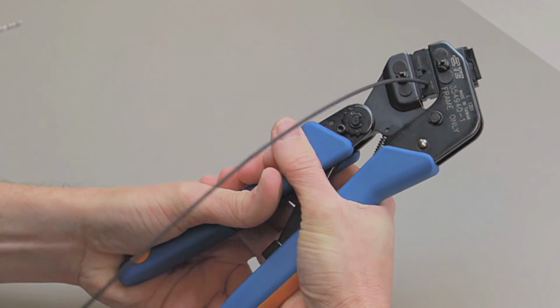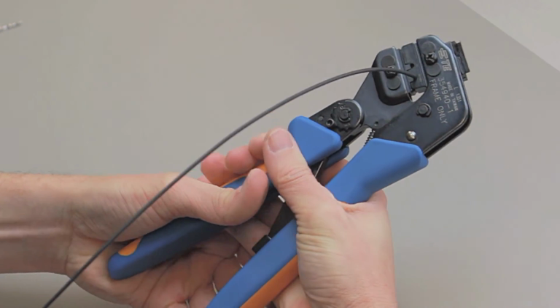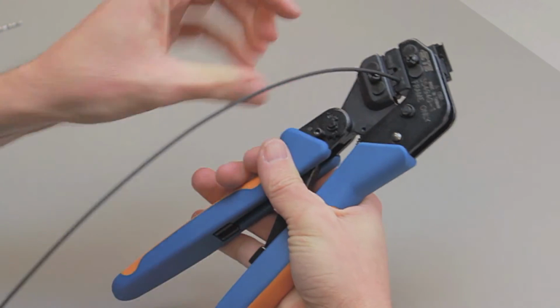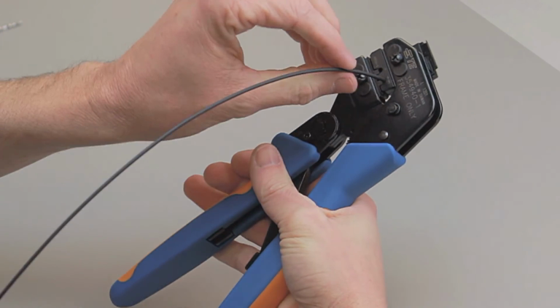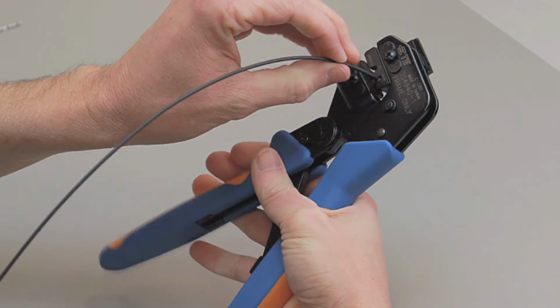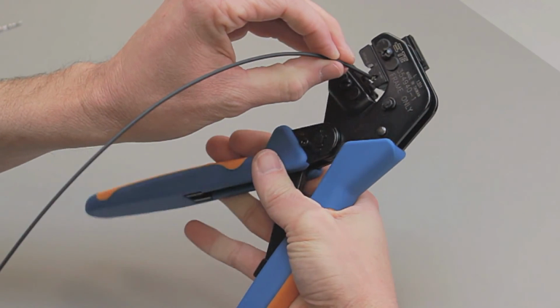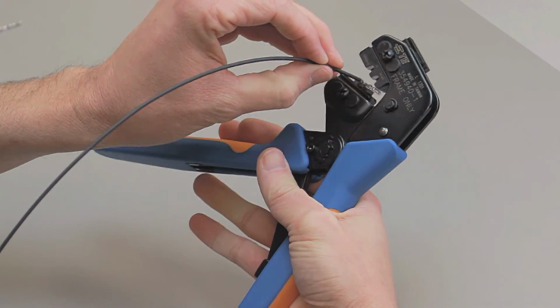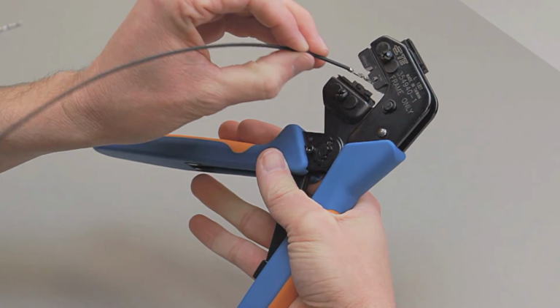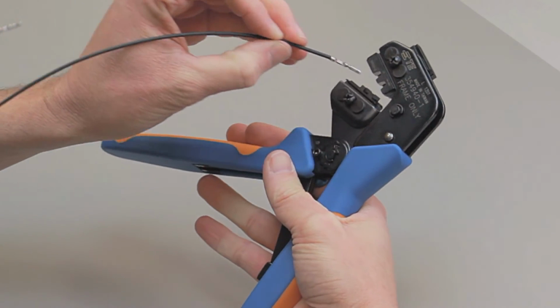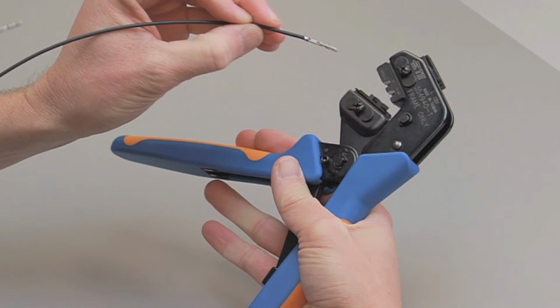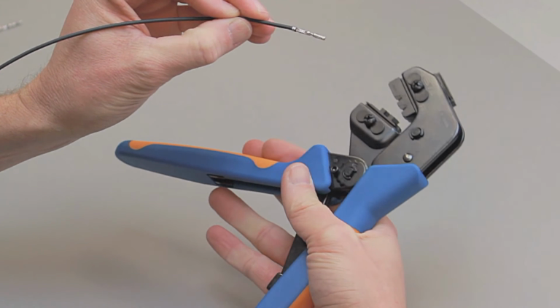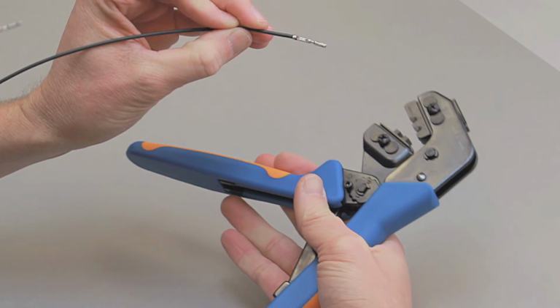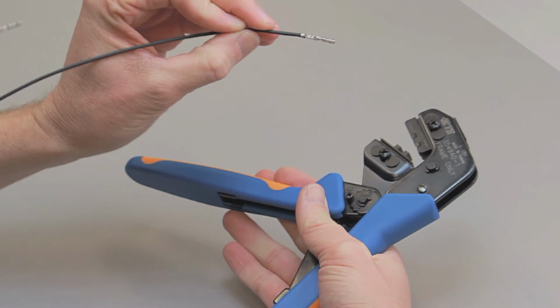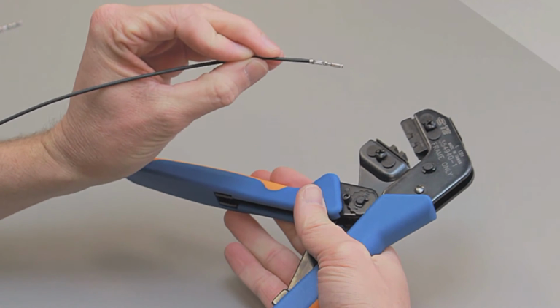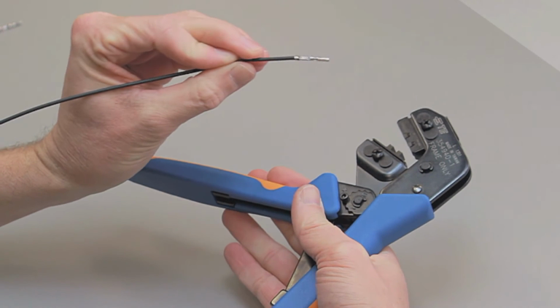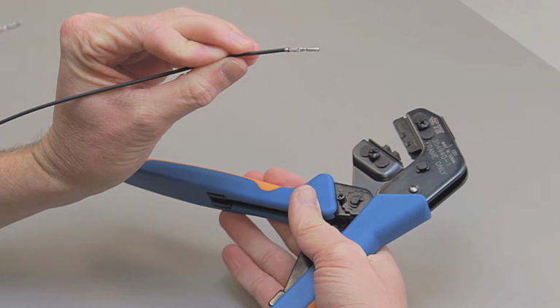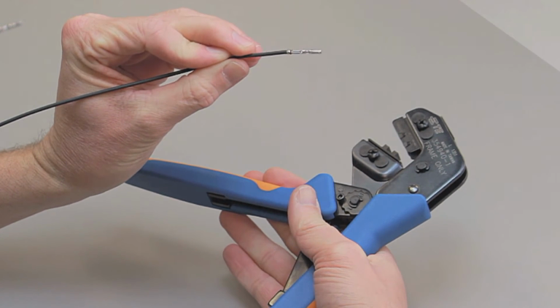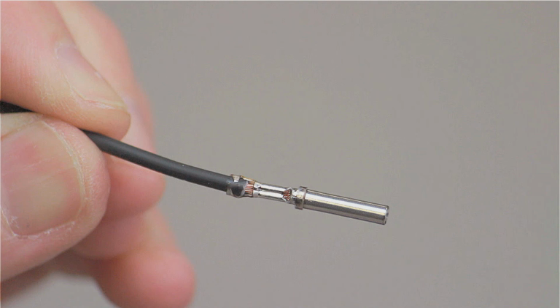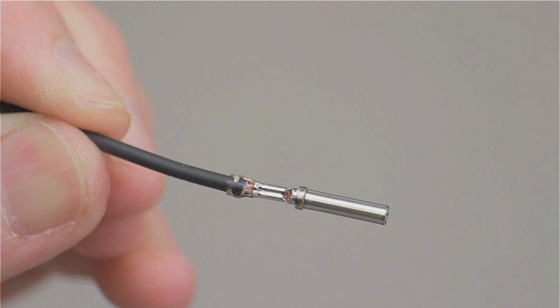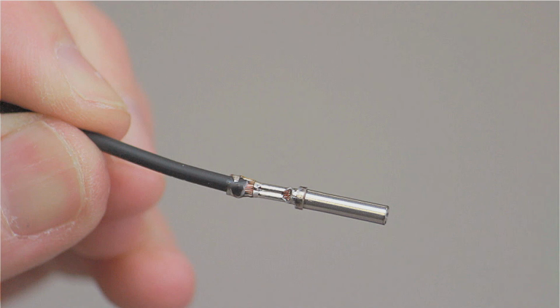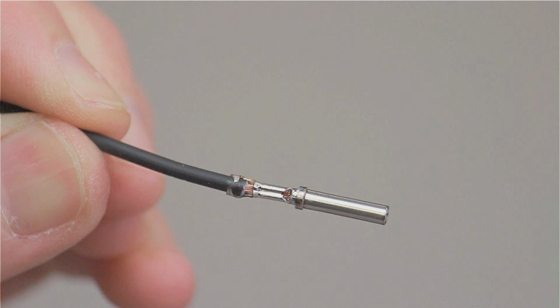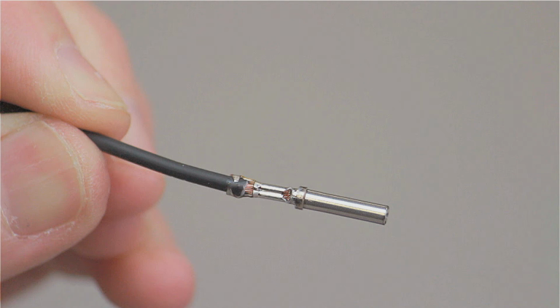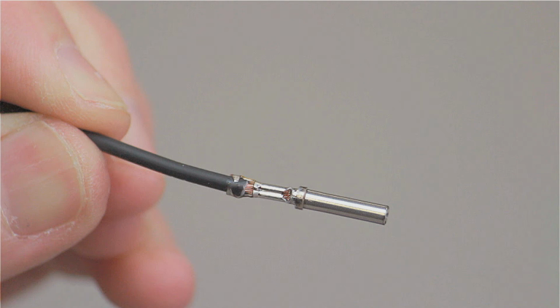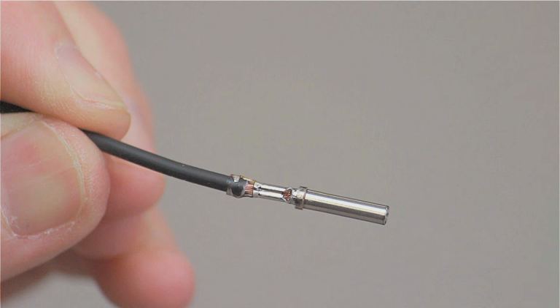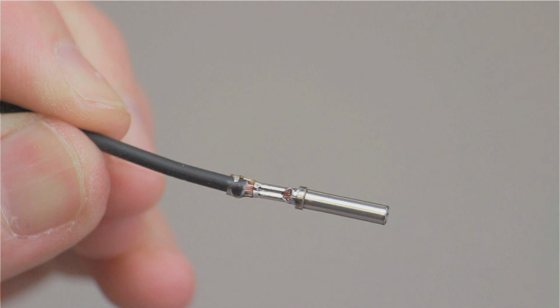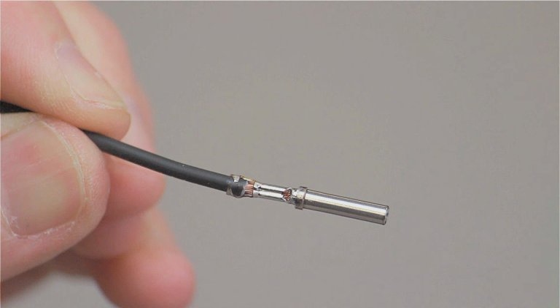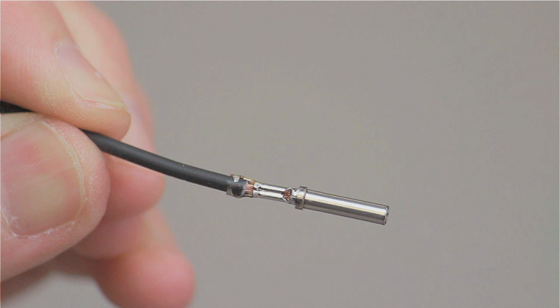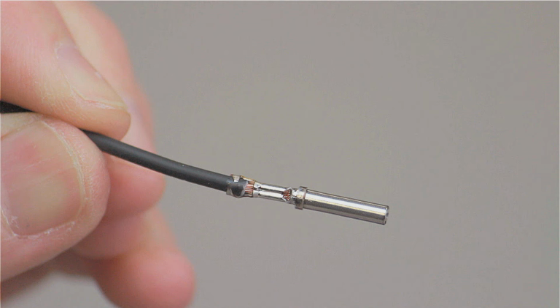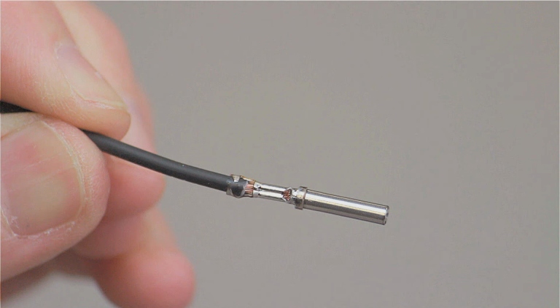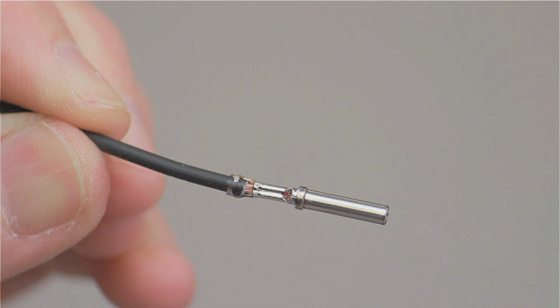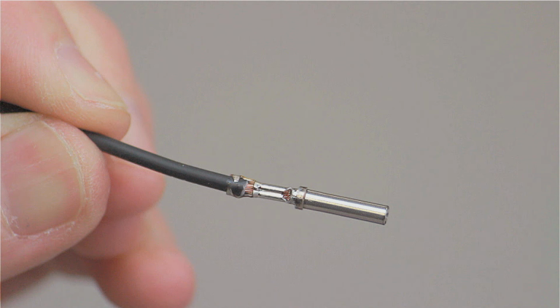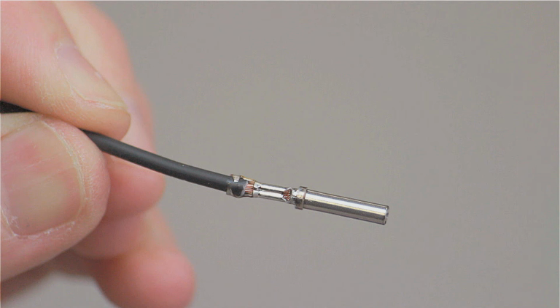The ratchet will only release when the tool is fully closed and the crimp is complete. Inspect the crimp by referring to the AmpSeal 16 Contact Crimp Inspection section of this video segment.